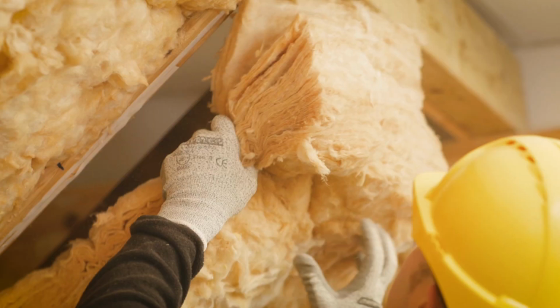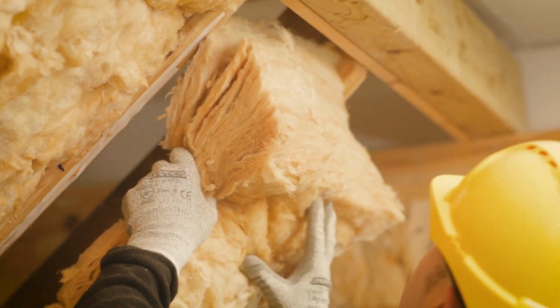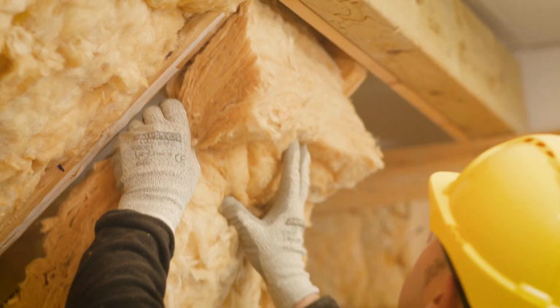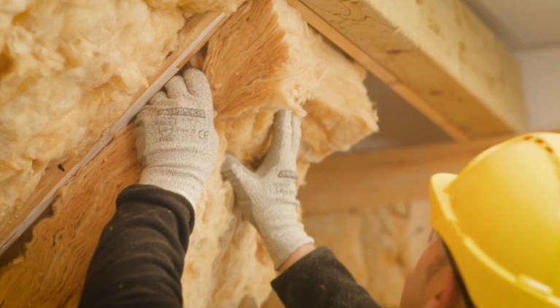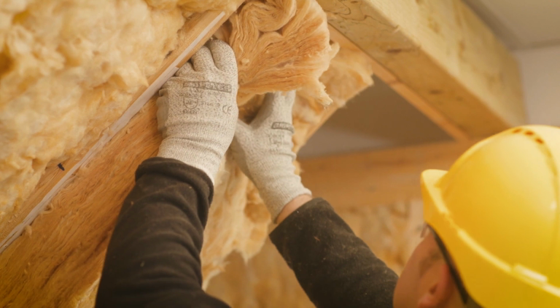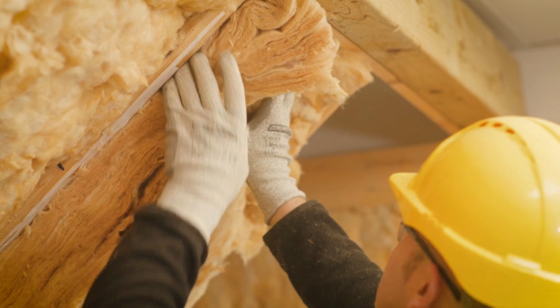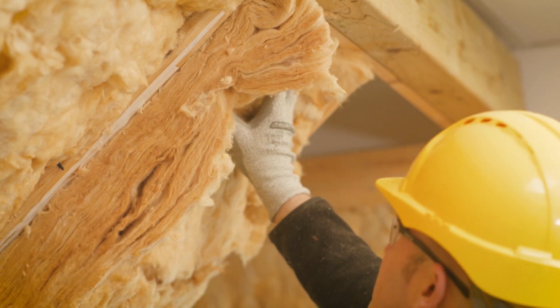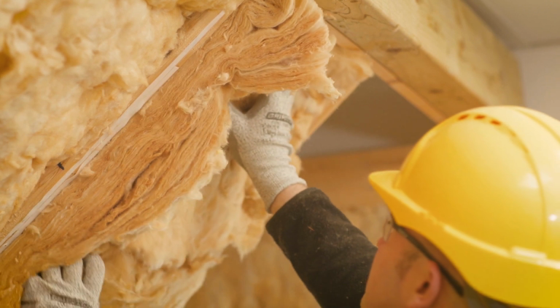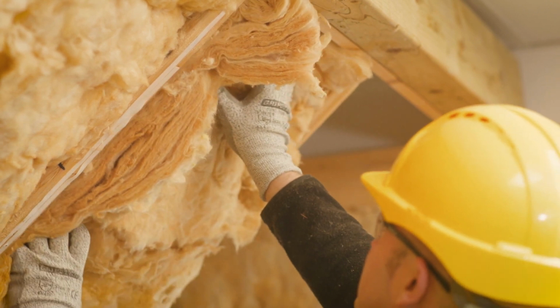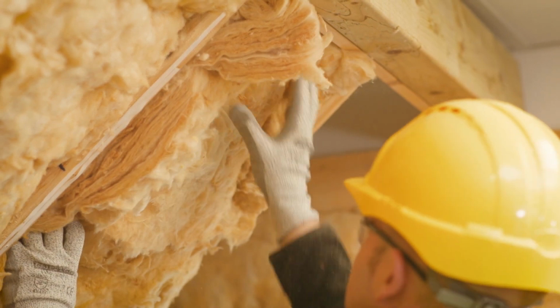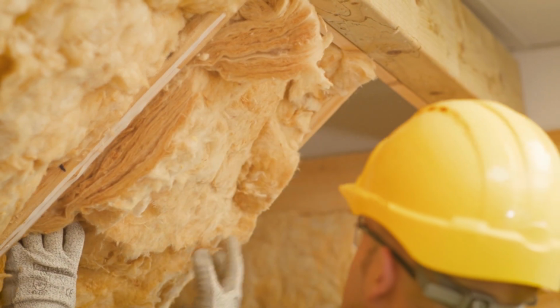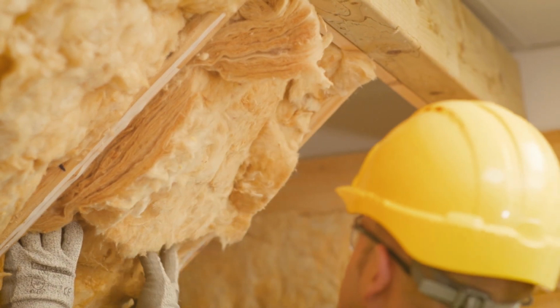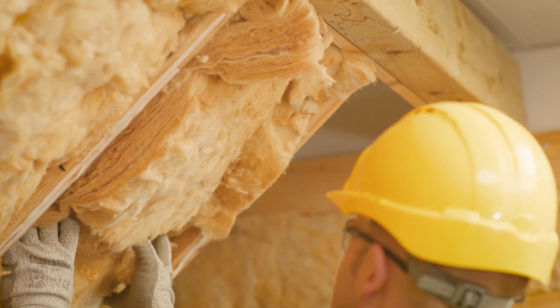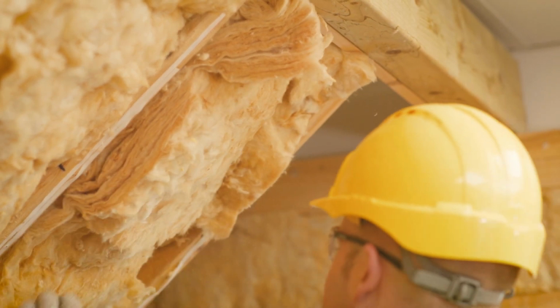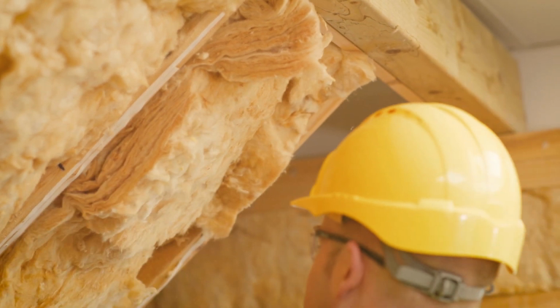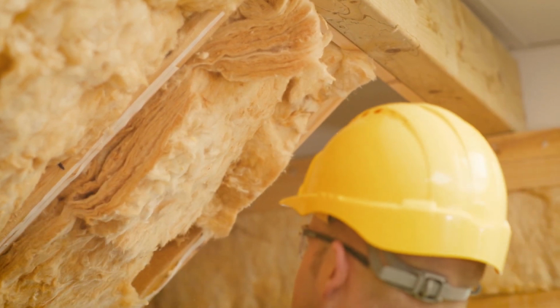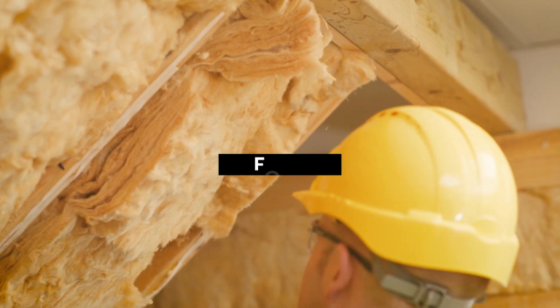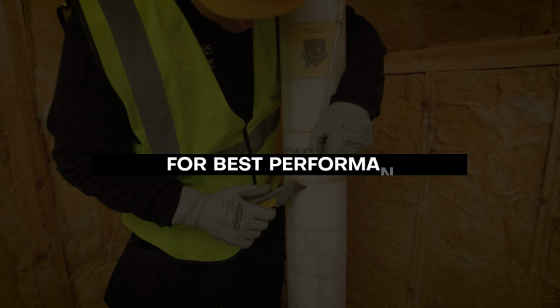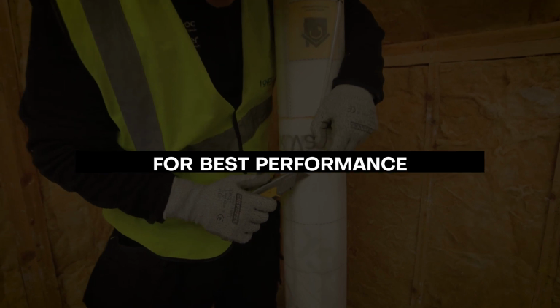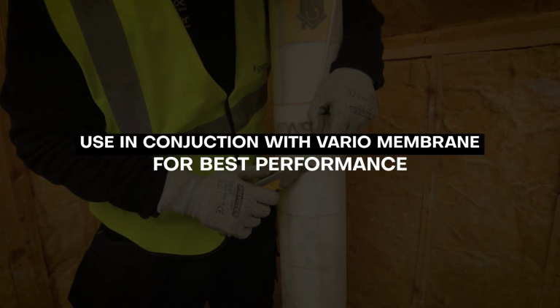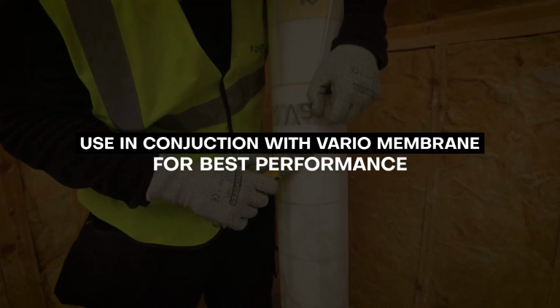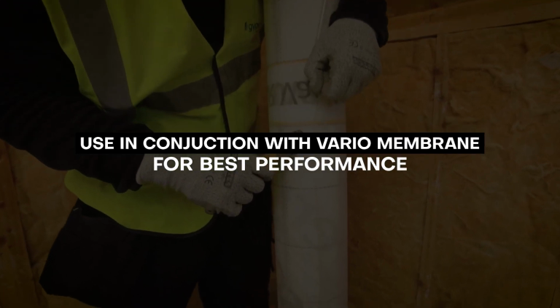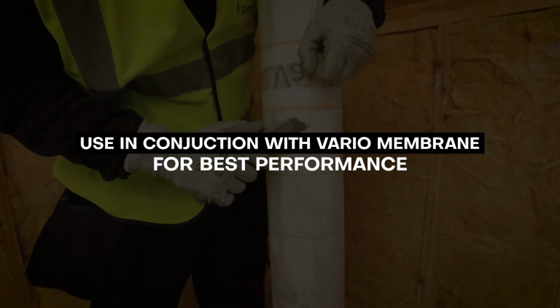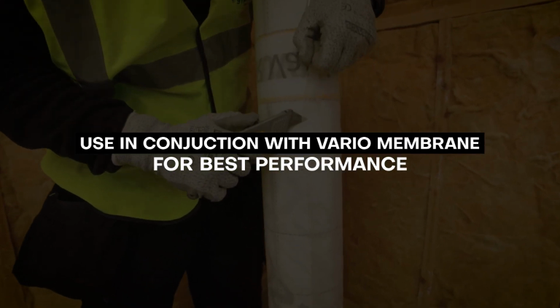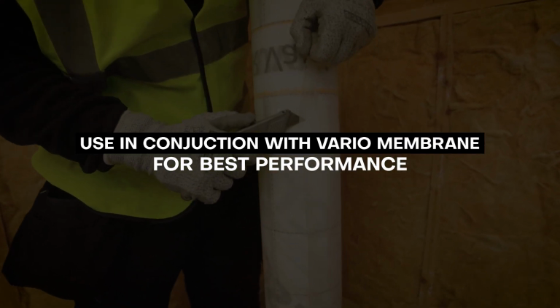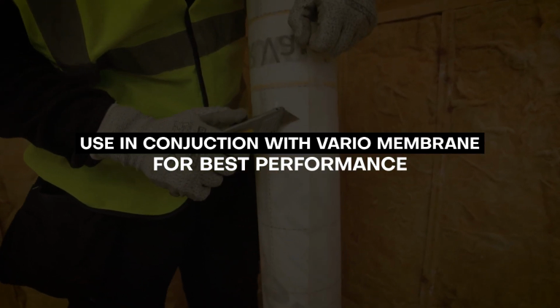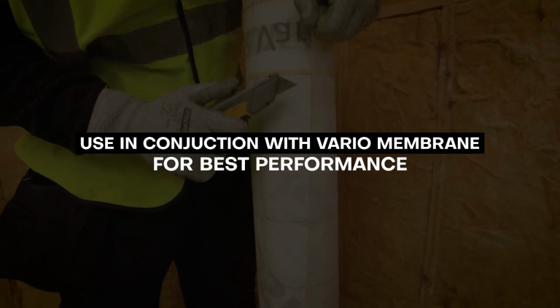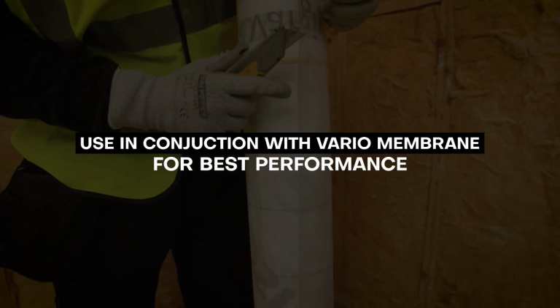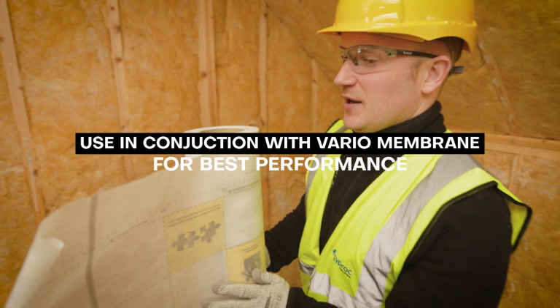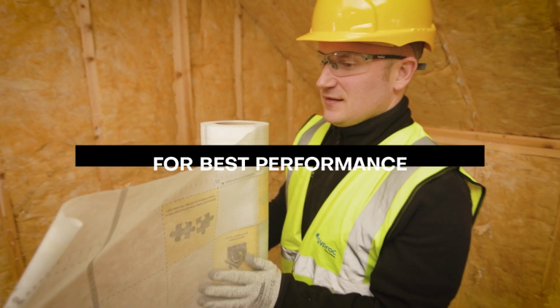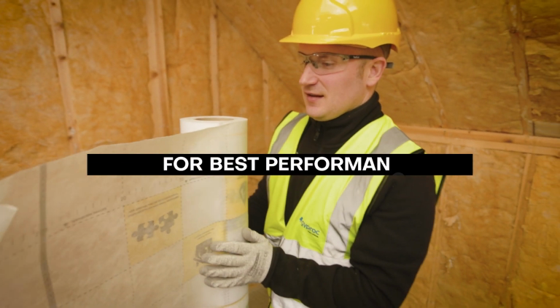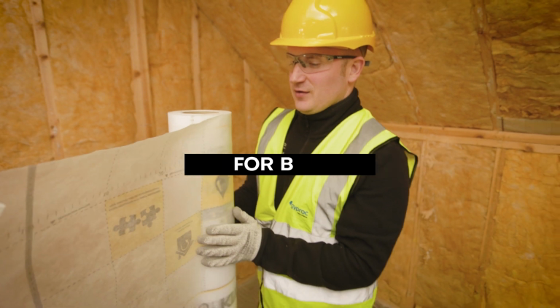For the best thermal and acoustic performance combined with air tightness and intelligent vapor control, we recommend using METTAC in conjunction with our Vario membrane as part of a fully integrated system within the pitched roof.